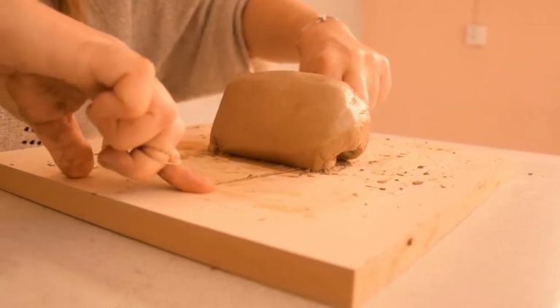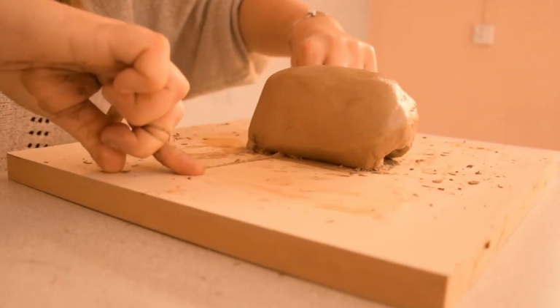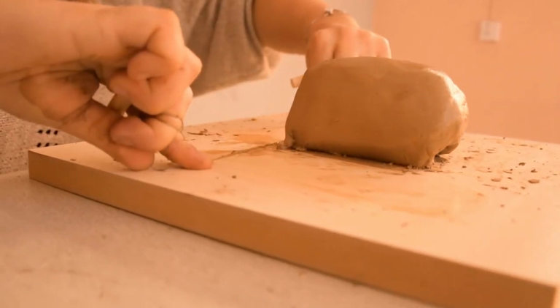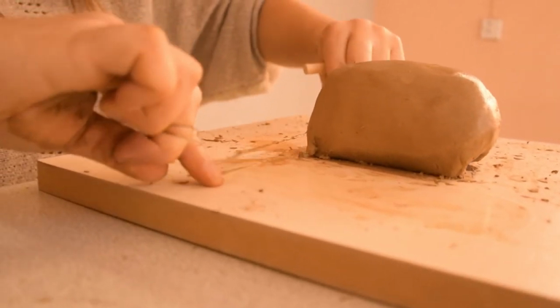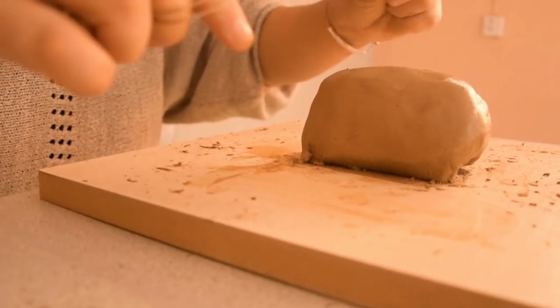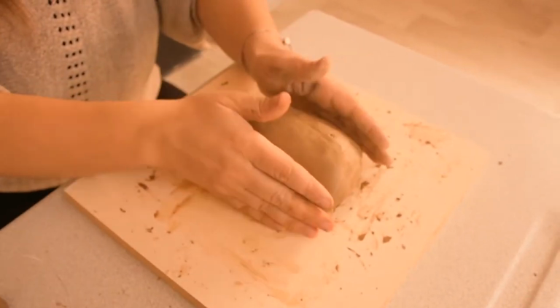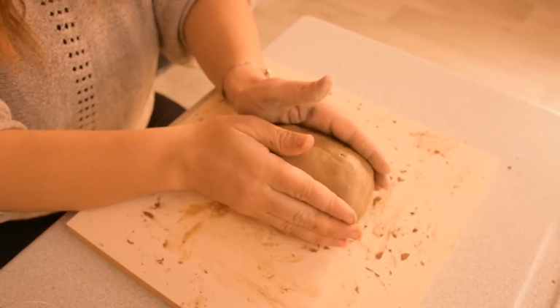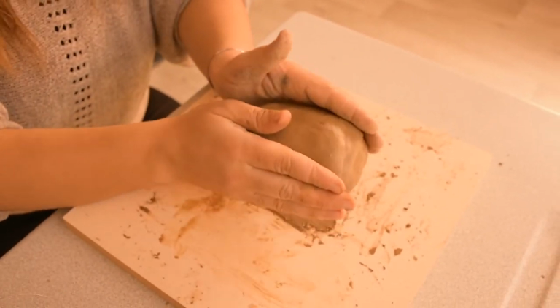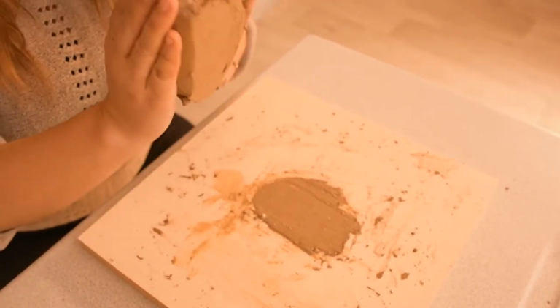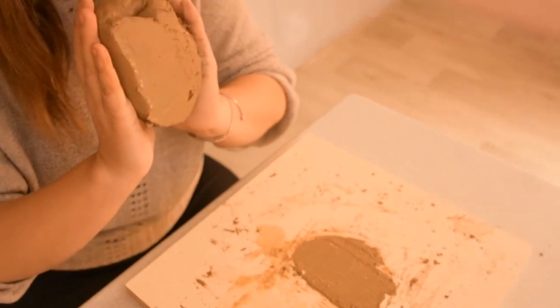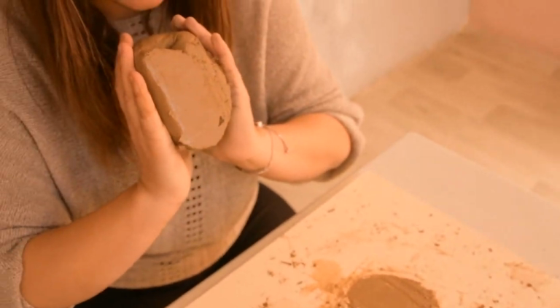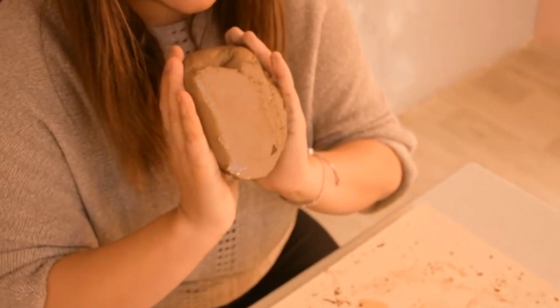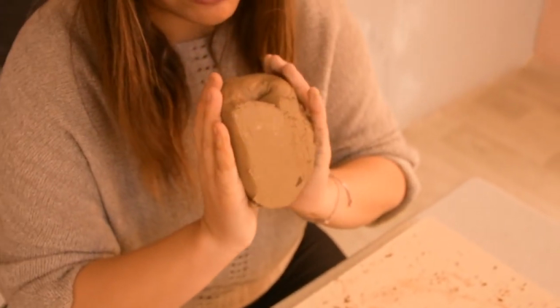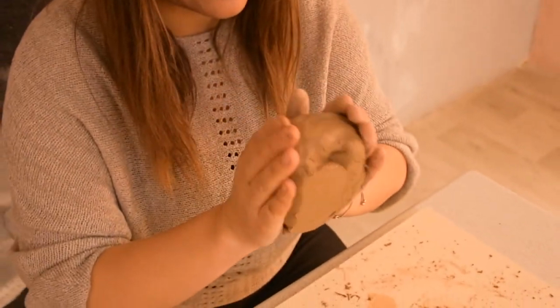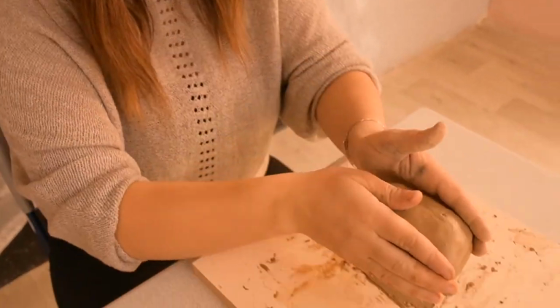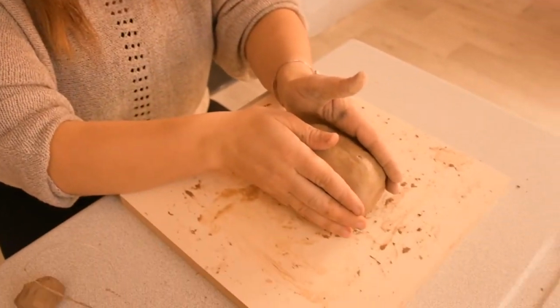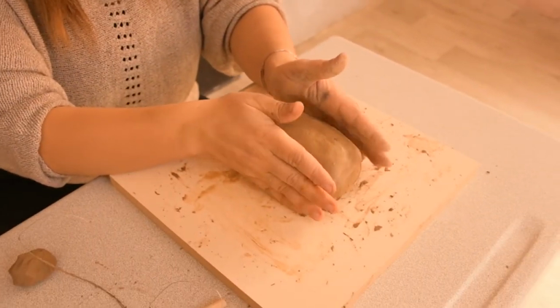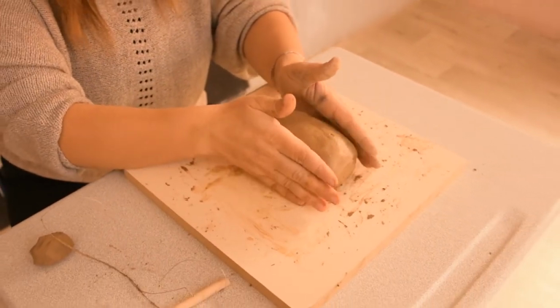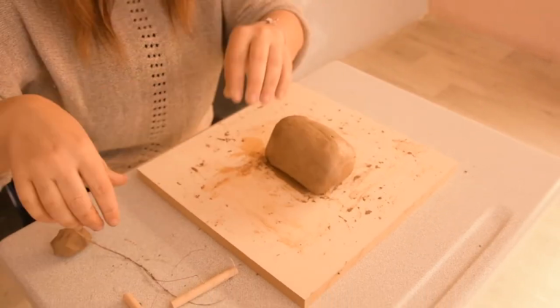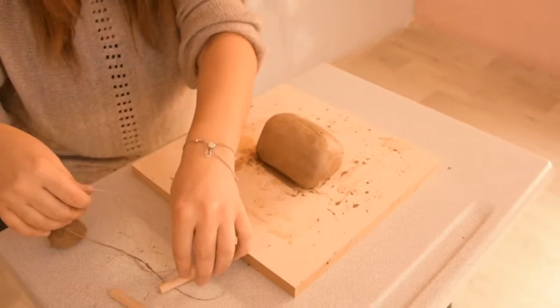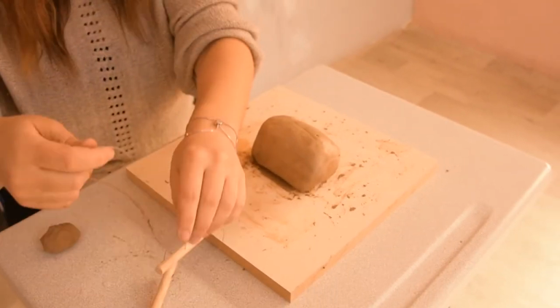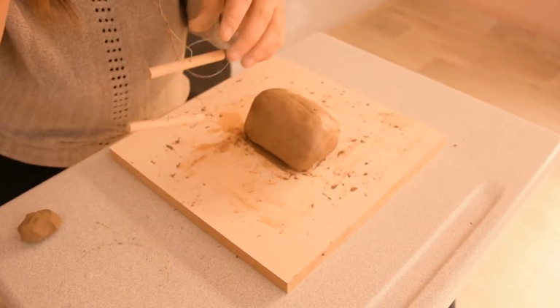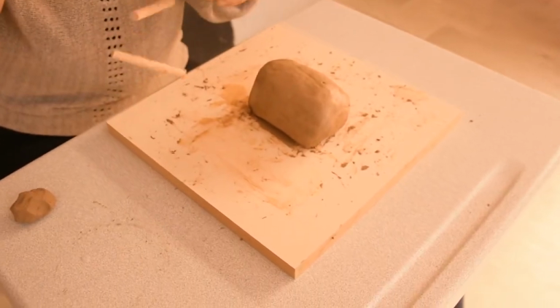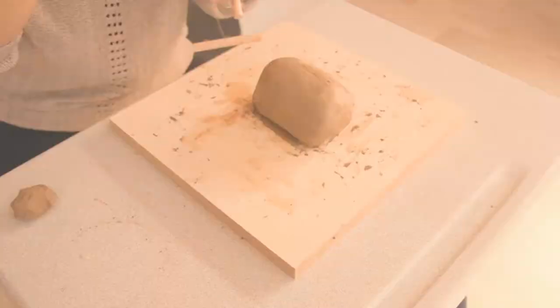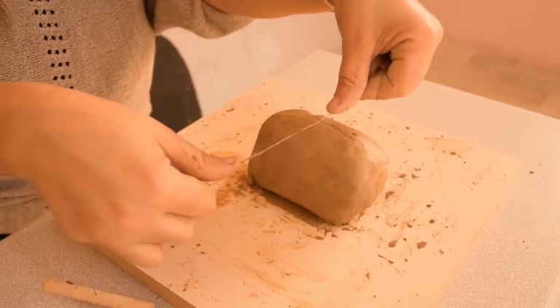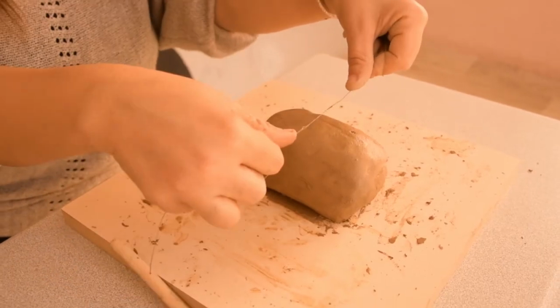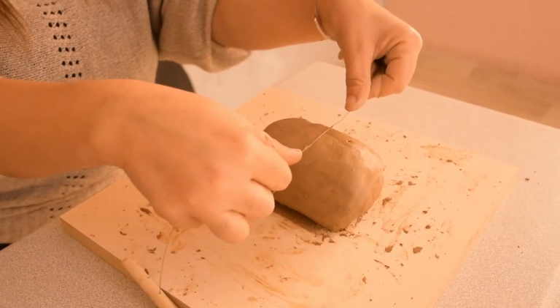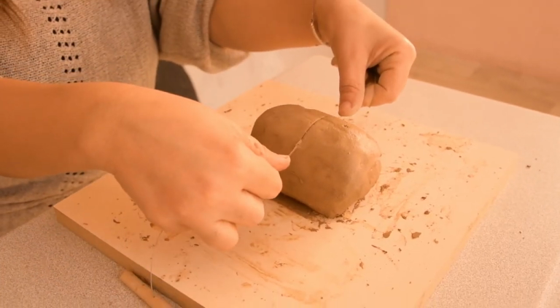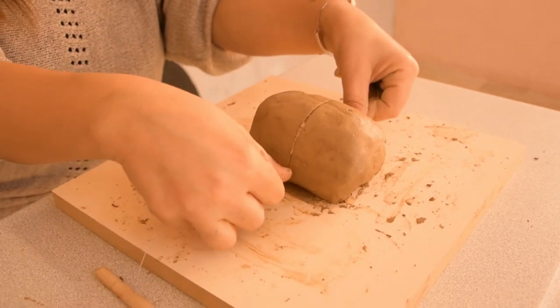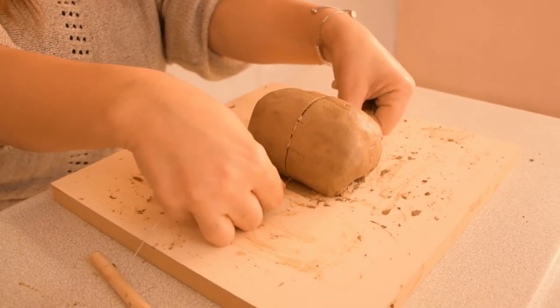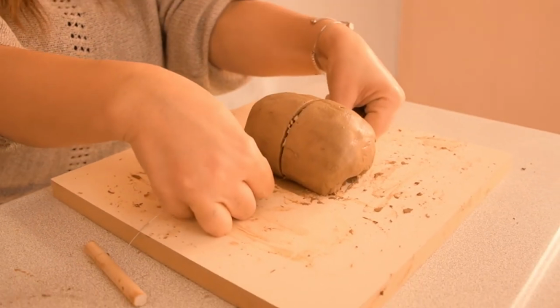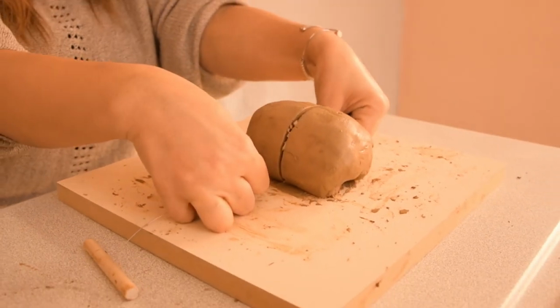When you've finished your work and need to pick up your piece of fine art, the wire clay cutter is an easy tool to use for separating your clay from the board or for making straight cuts on larger blocks of clay.